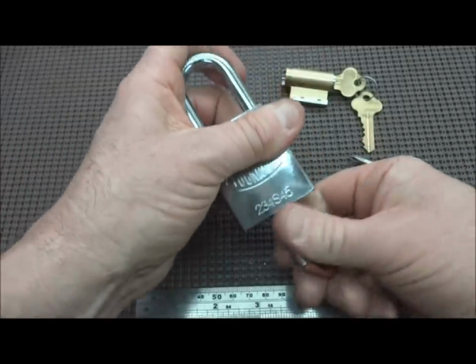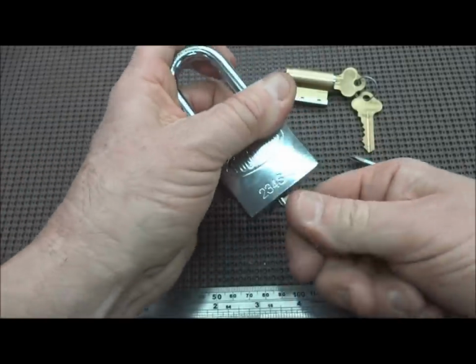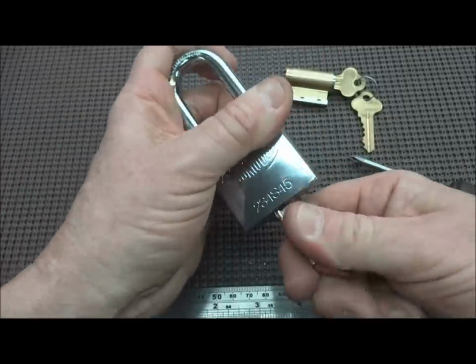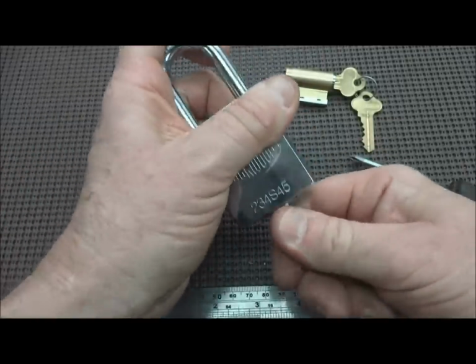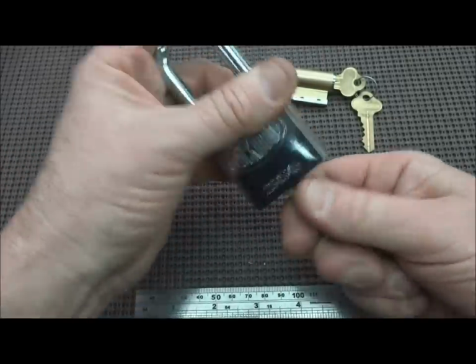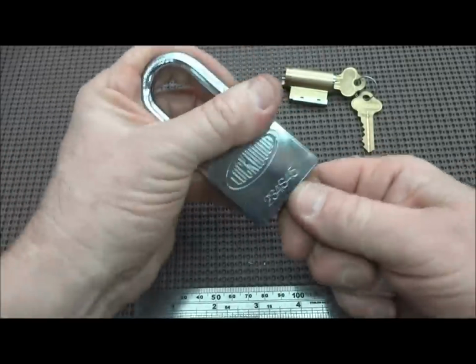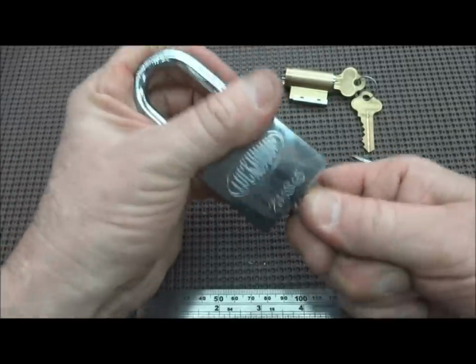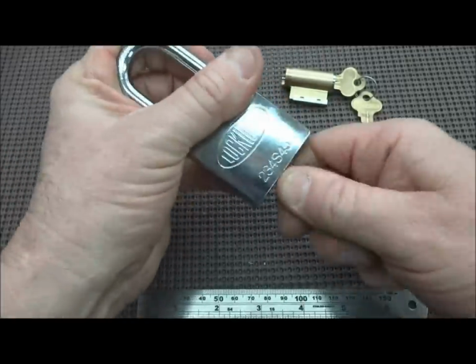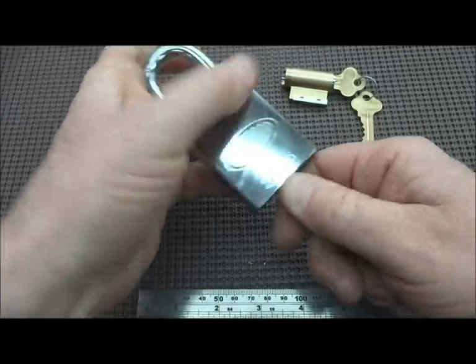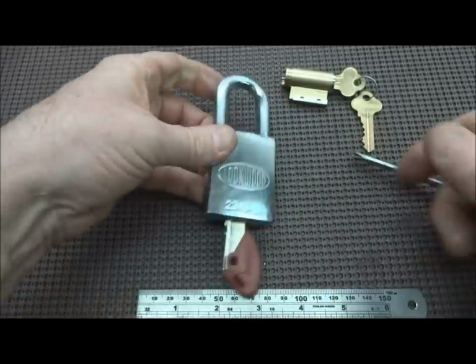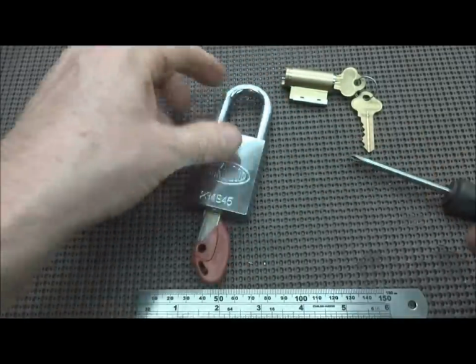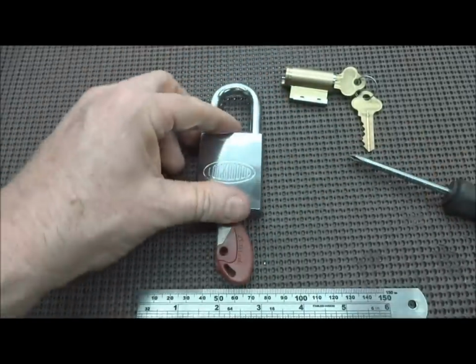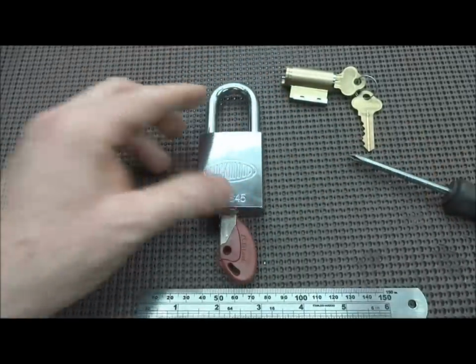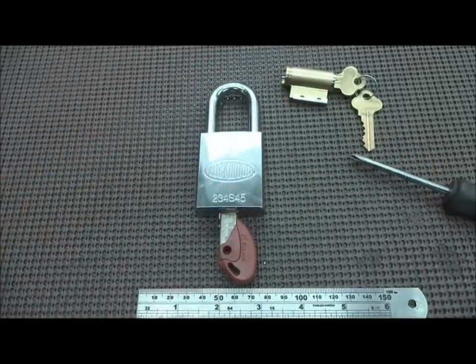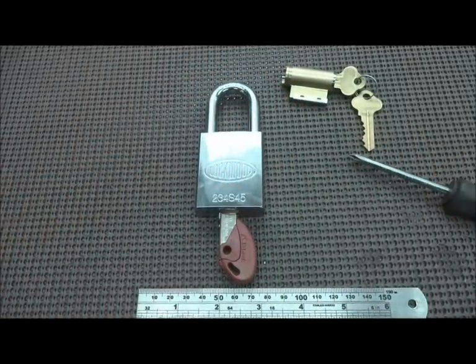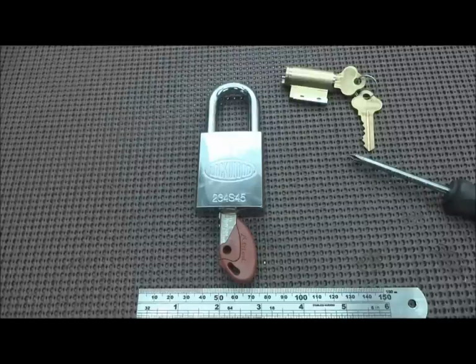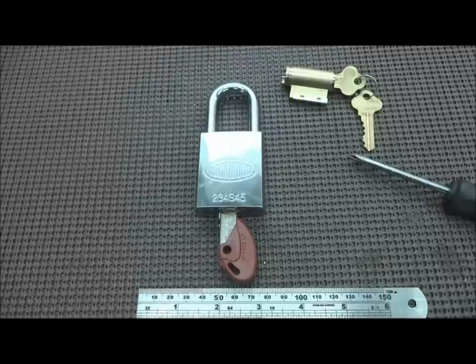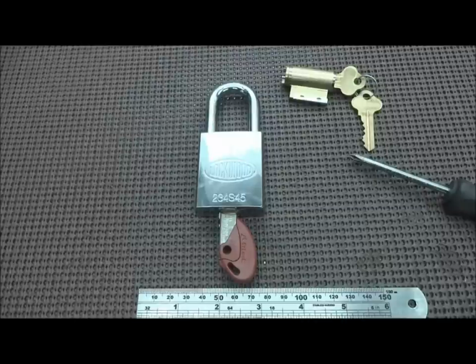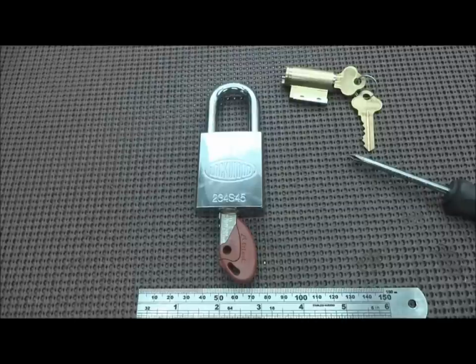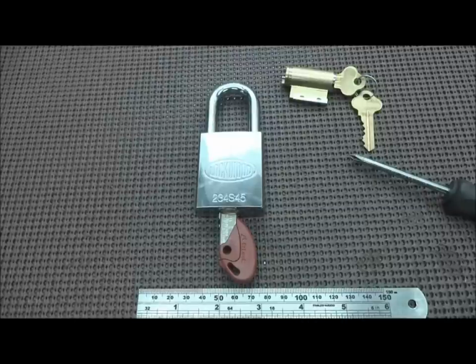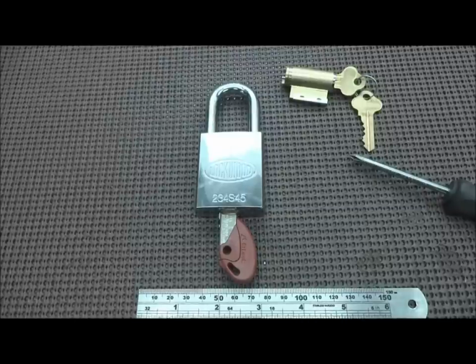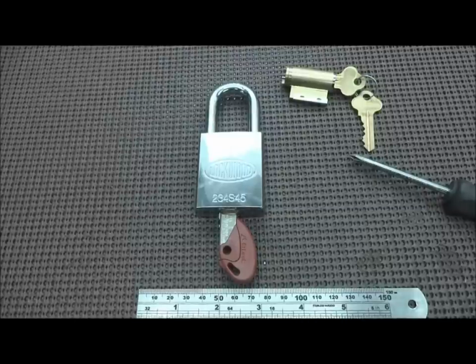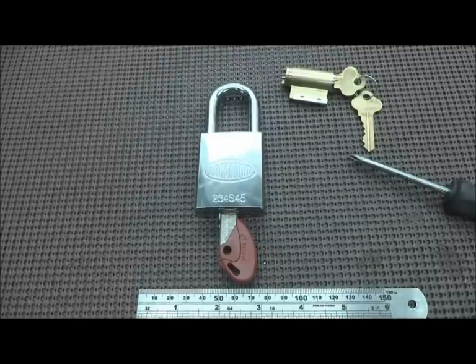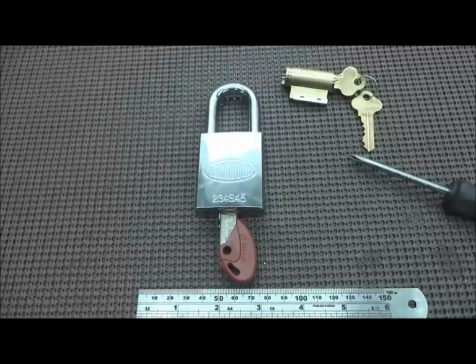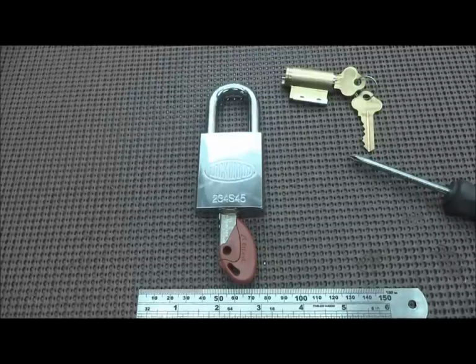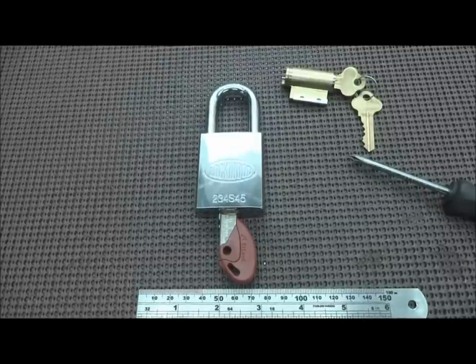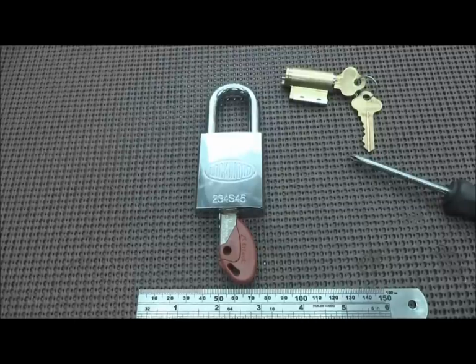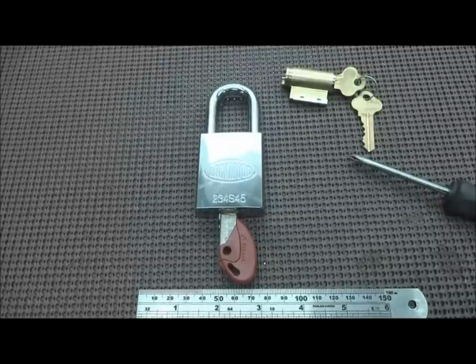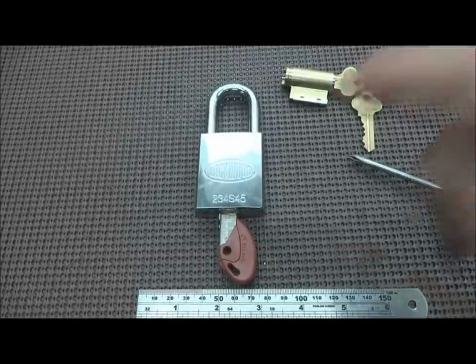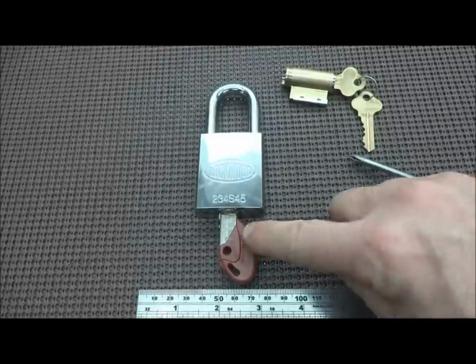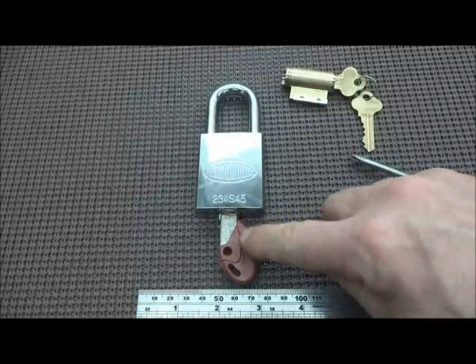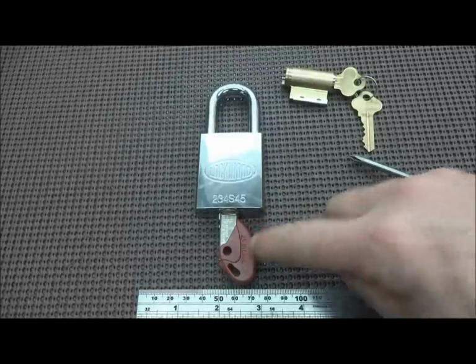Sideshow Mick, thank you for the lock. Let me get this back together. Thank you for the lock. Everybody, thanks for your time. Stay safe. Stay legal. We'll try picking this one.